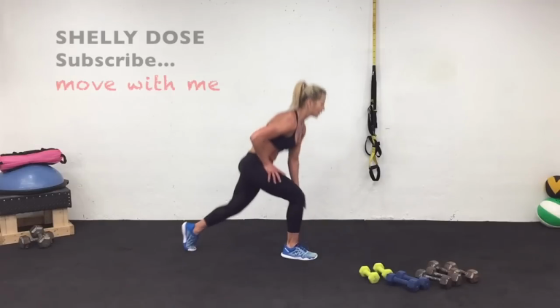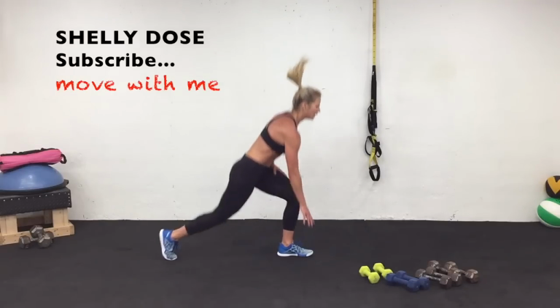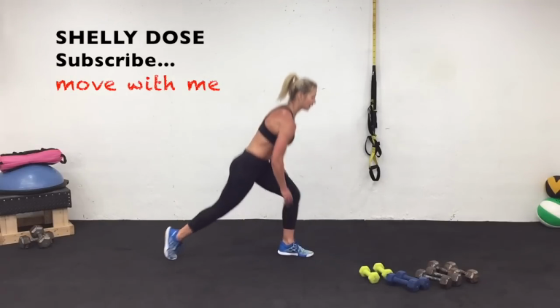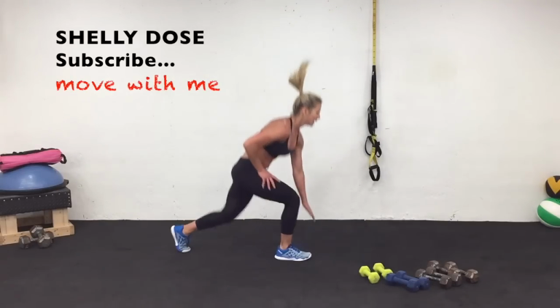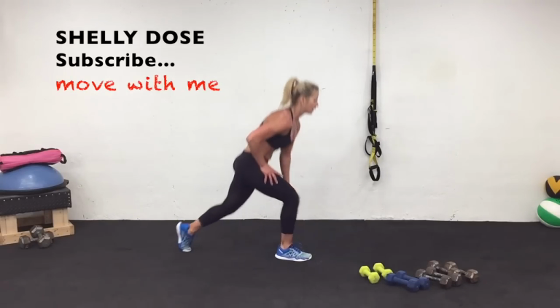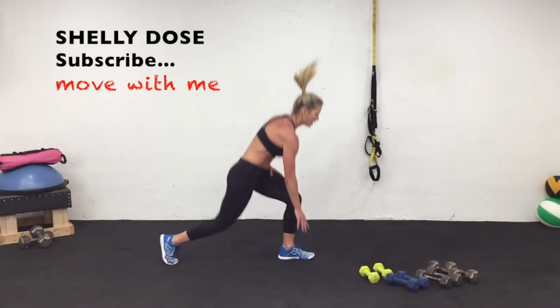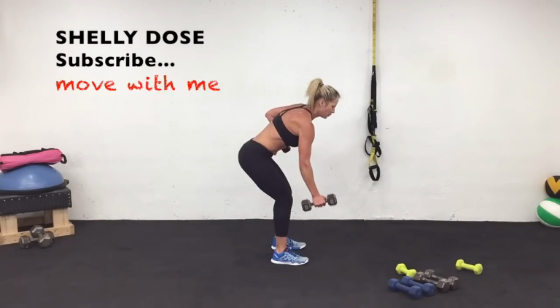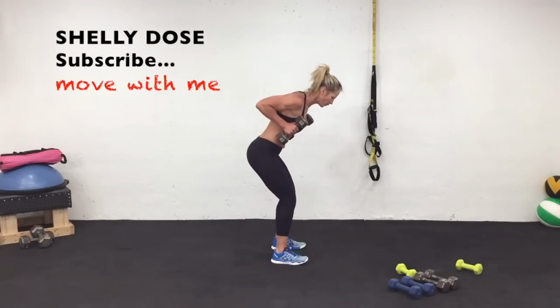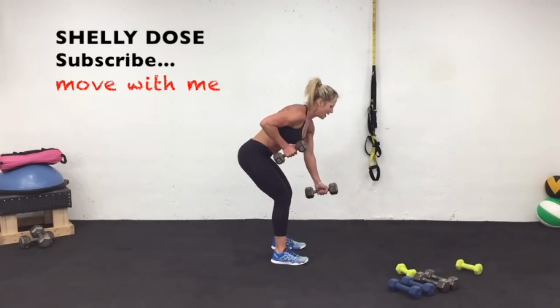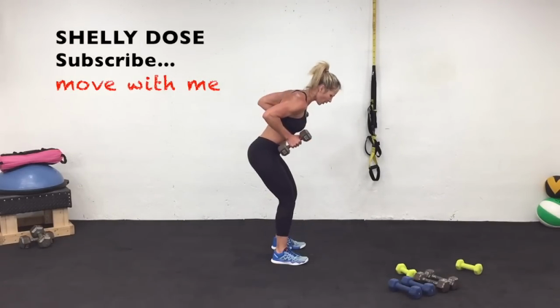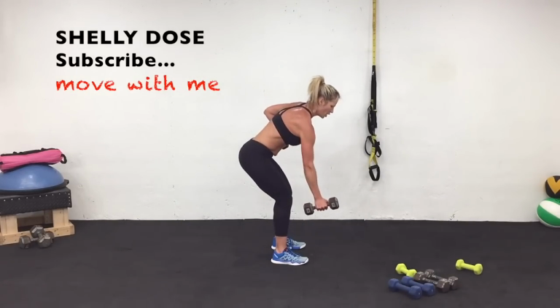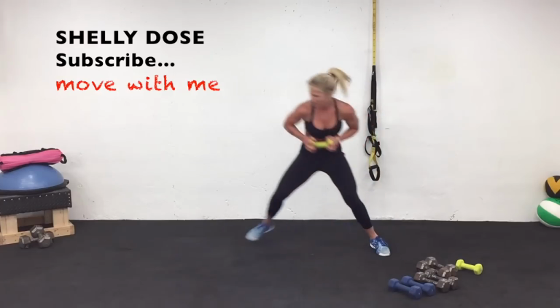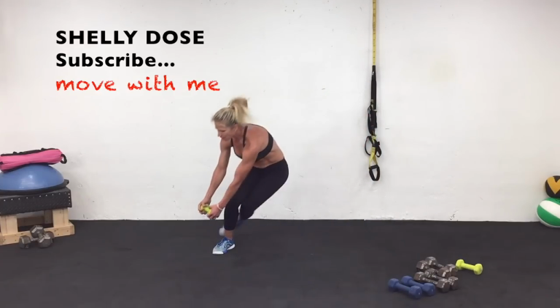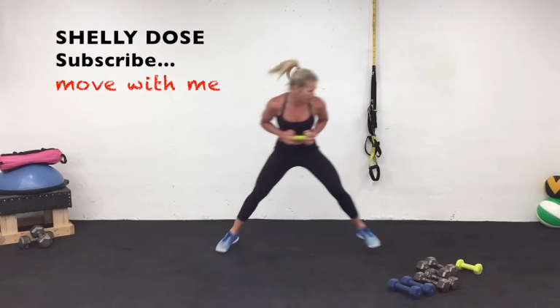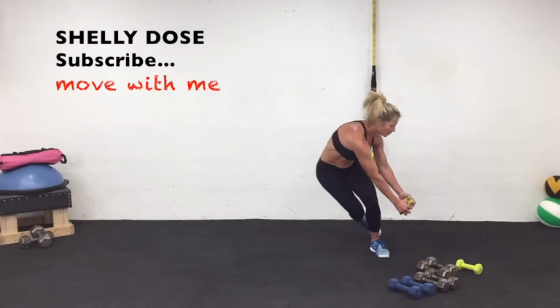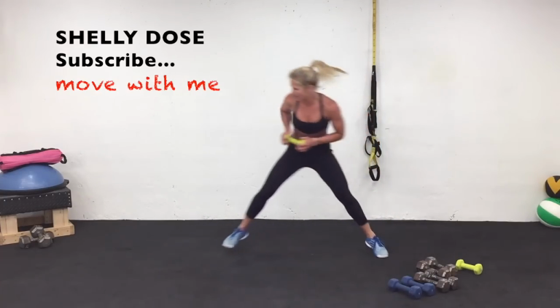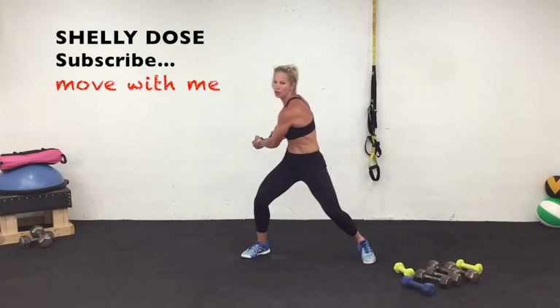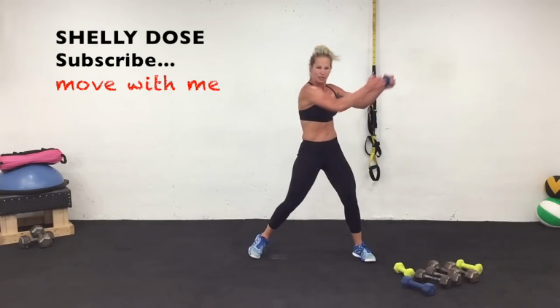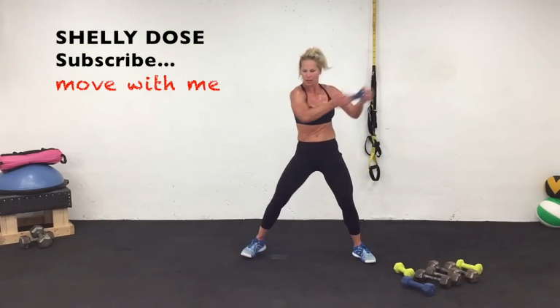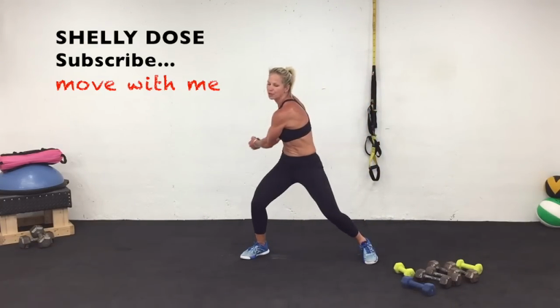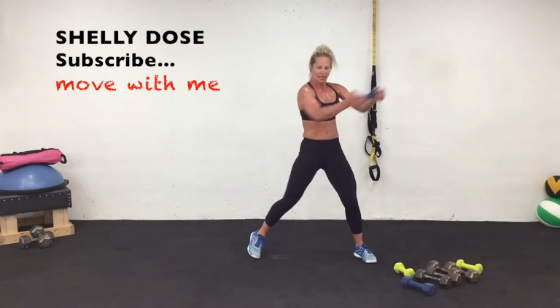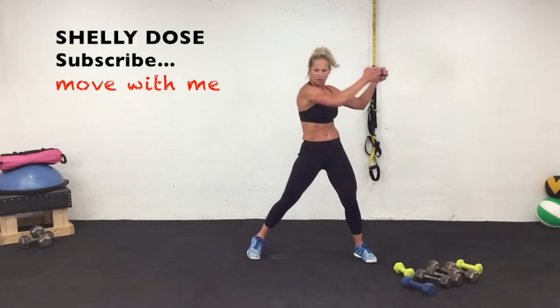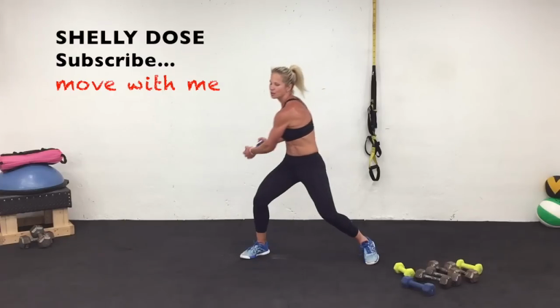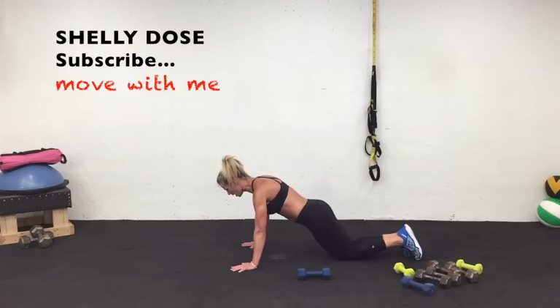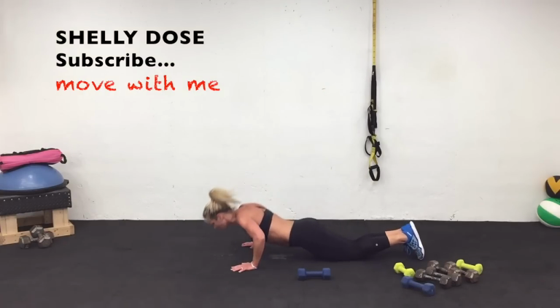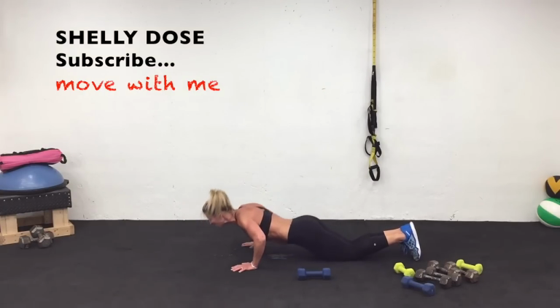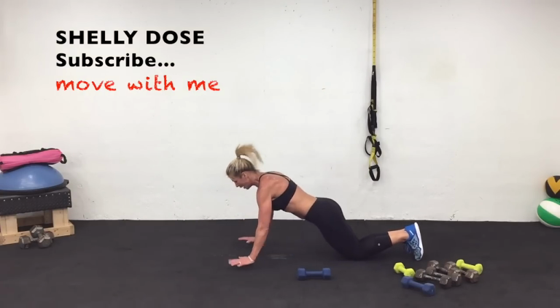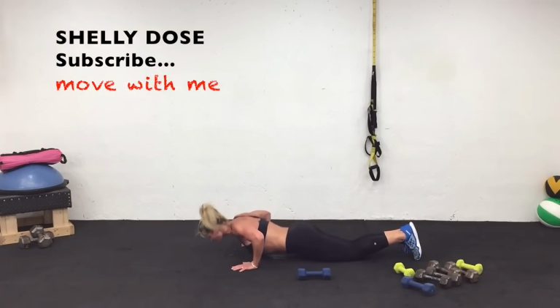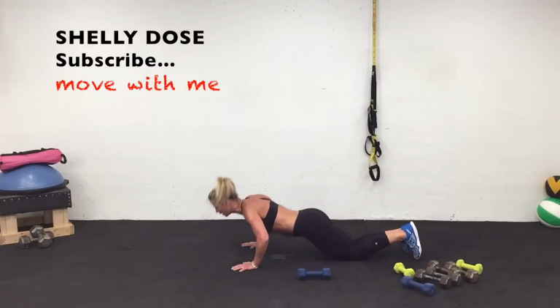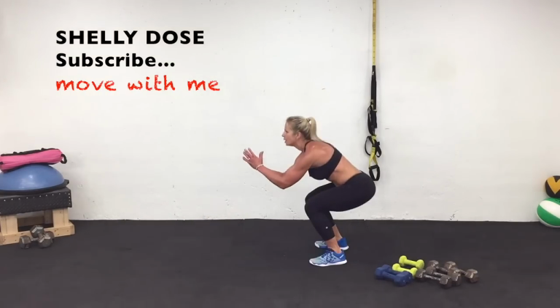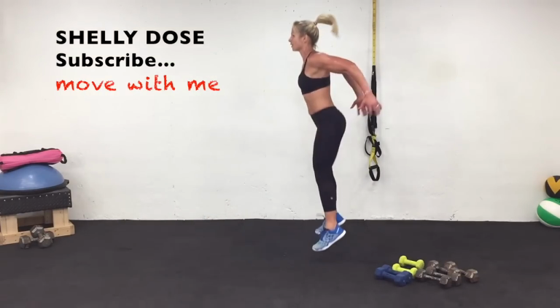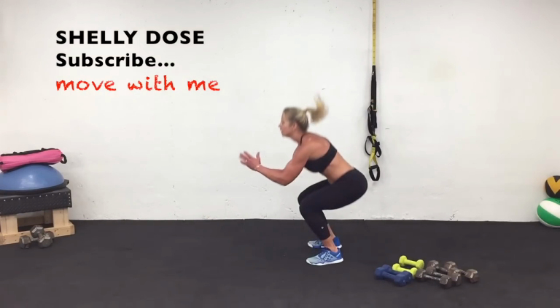Hi, I'm Shelly, and we're gonna have fun and torch calories in this 30-minute total body cardio strength Tabata workout. Grab your dumbbells, modify when you need to, and let's get warmed up.